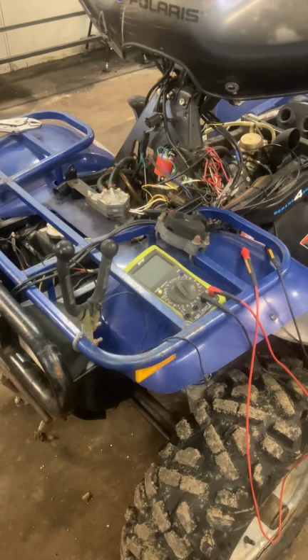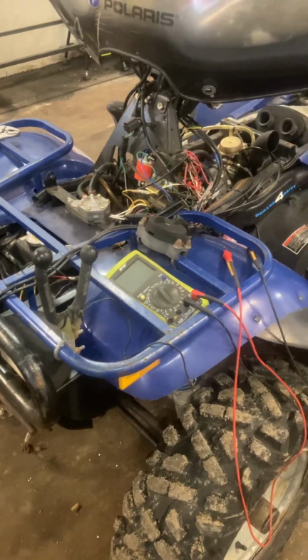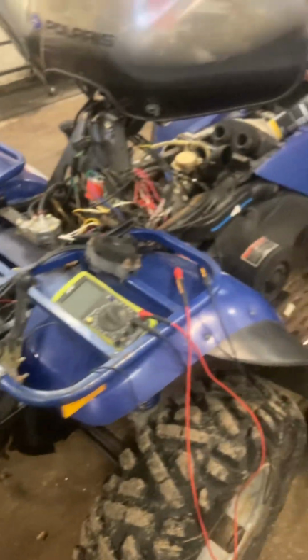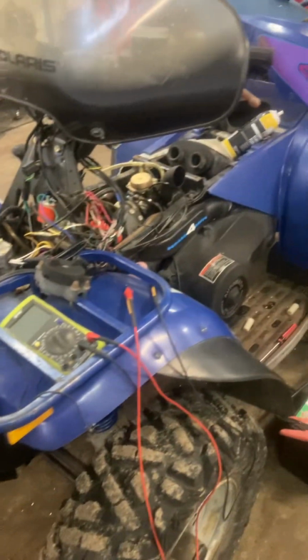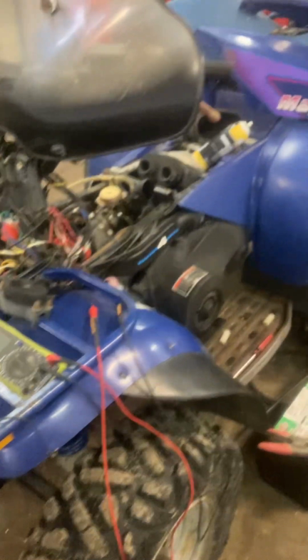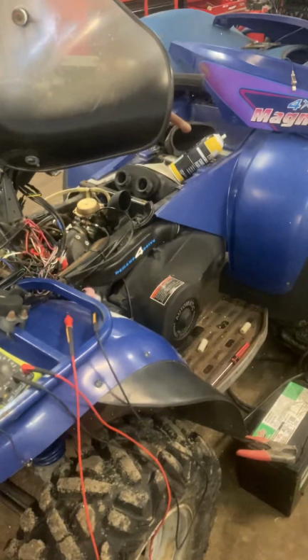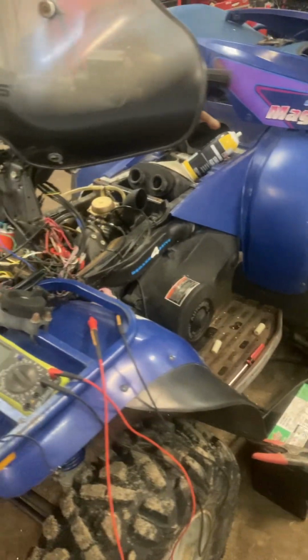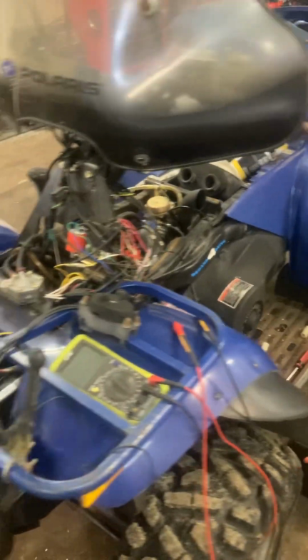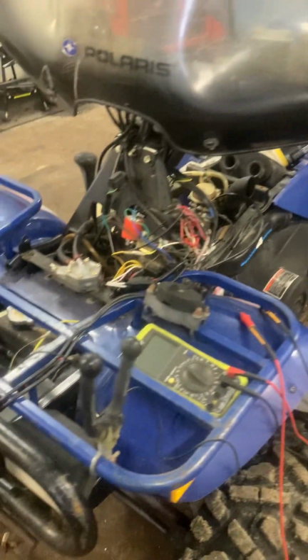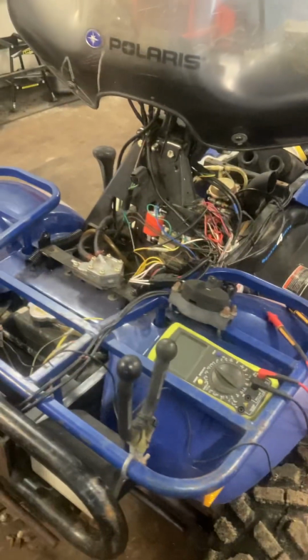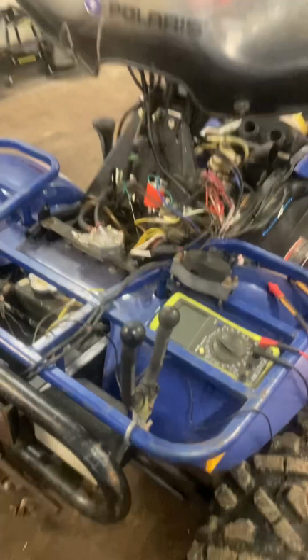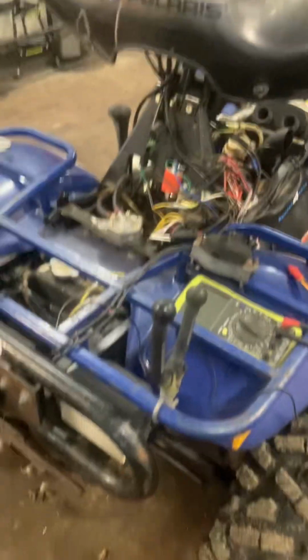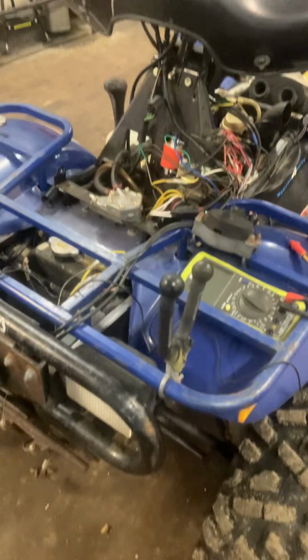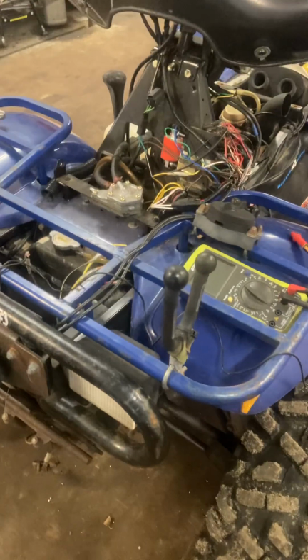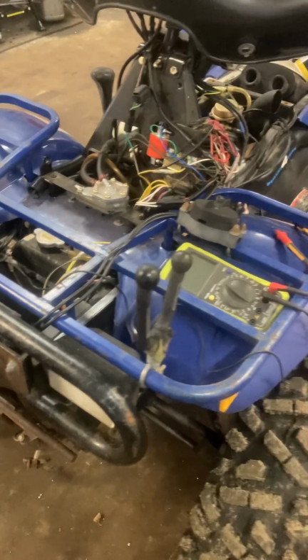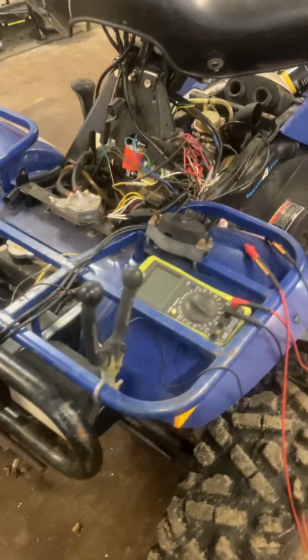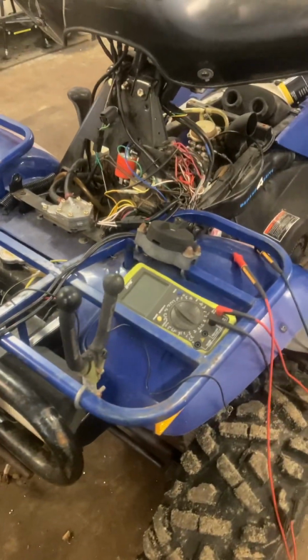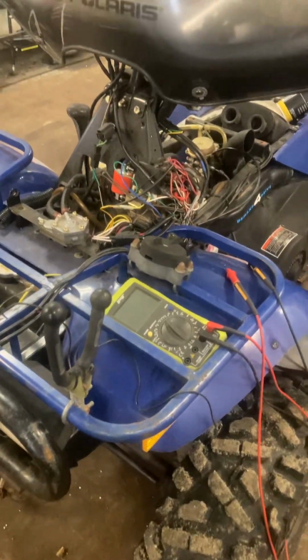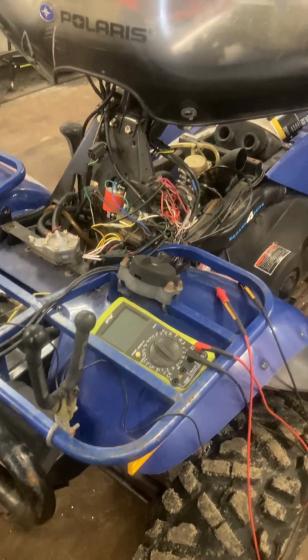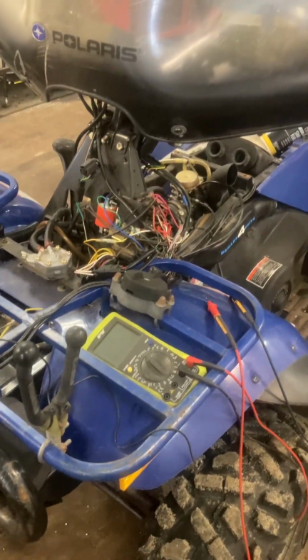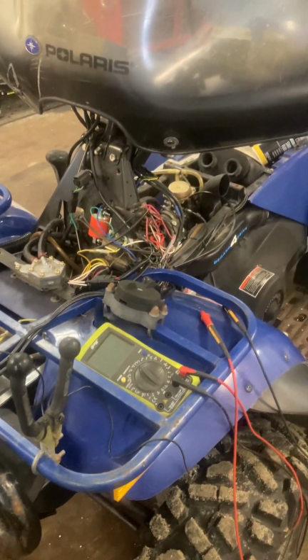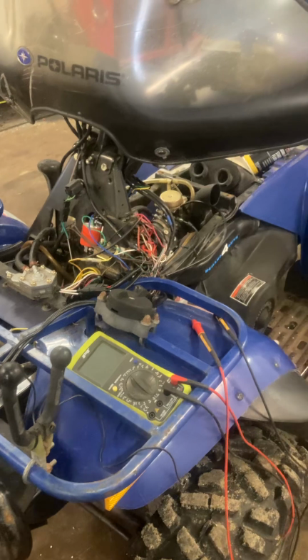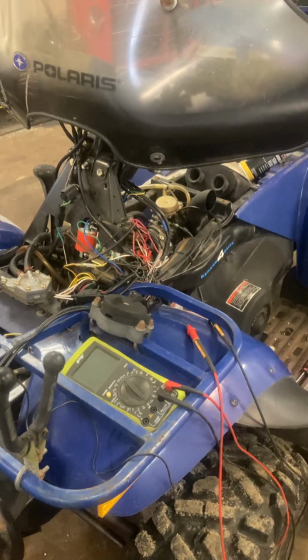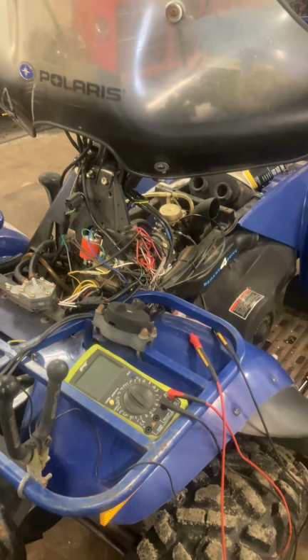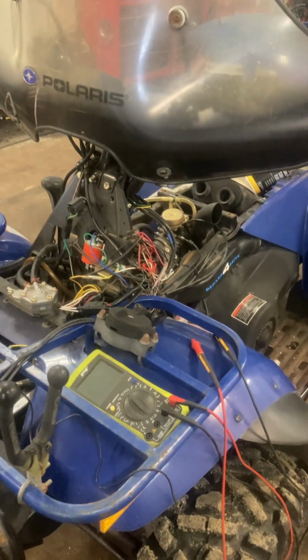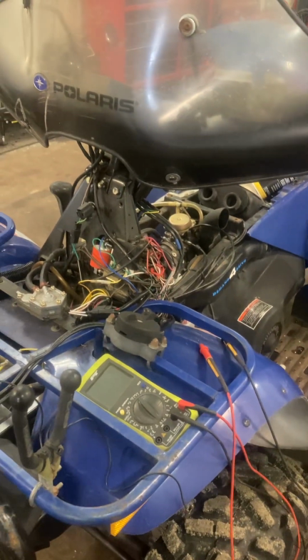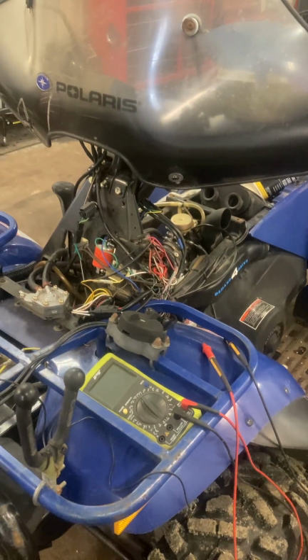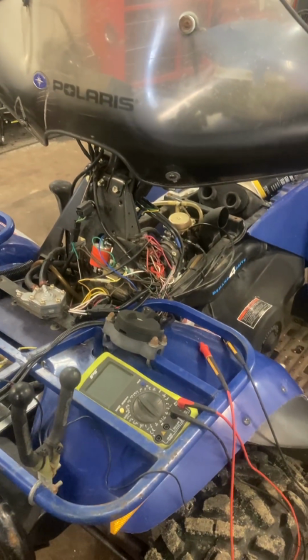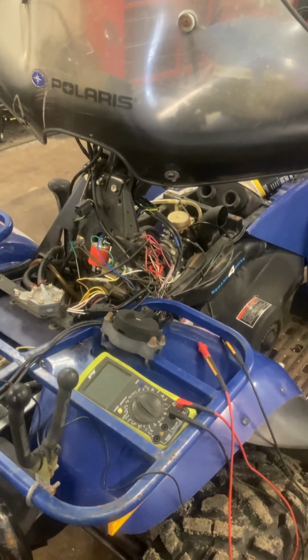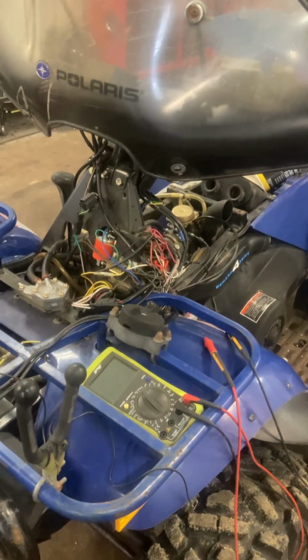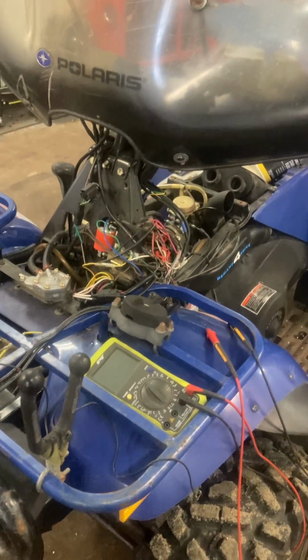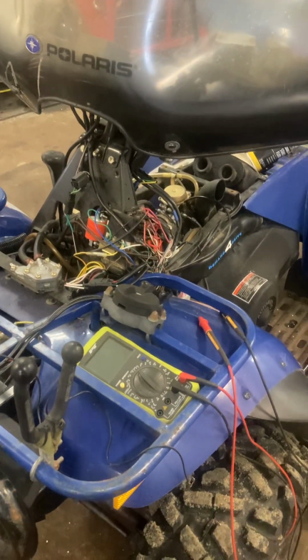Alright guys, we've got a Player's Magnum 425 here with no spark. I'm just going to run you through a quick check on how to go through the ignition system on these things and what ended up being the issue with this one.